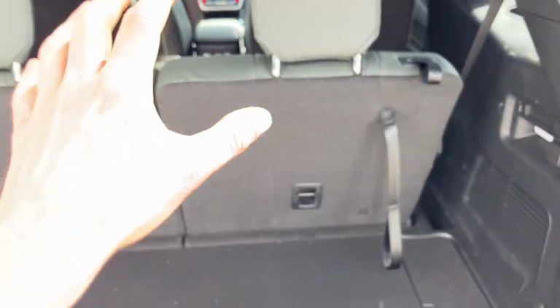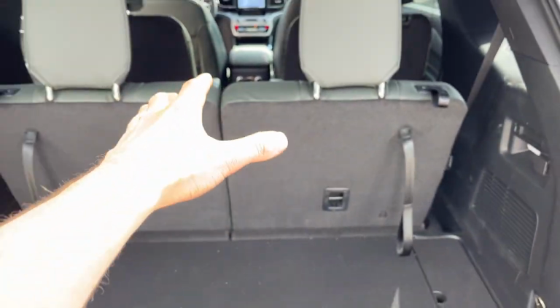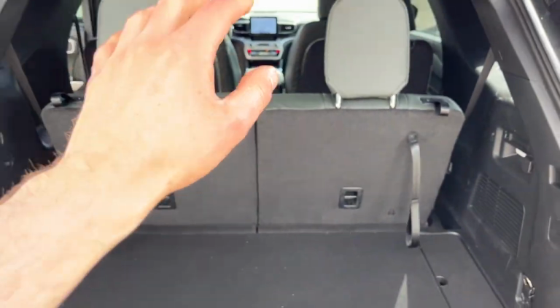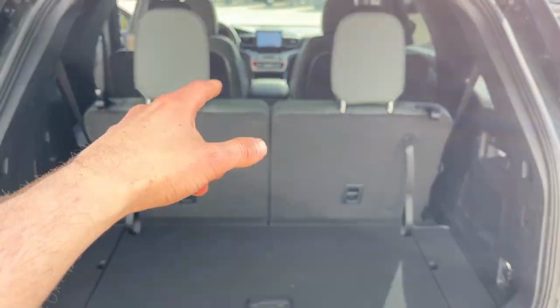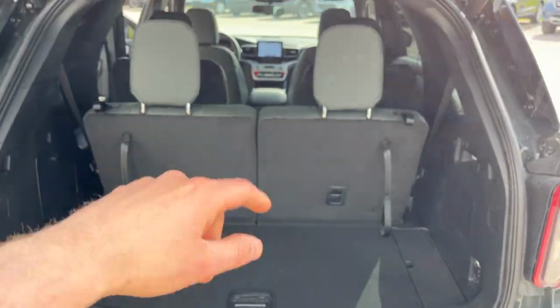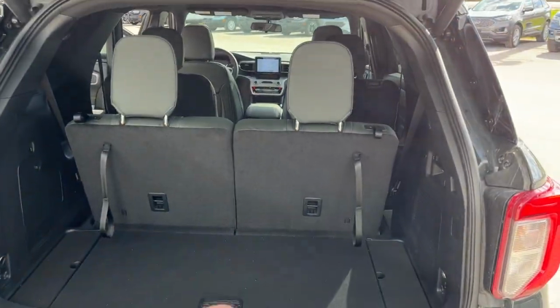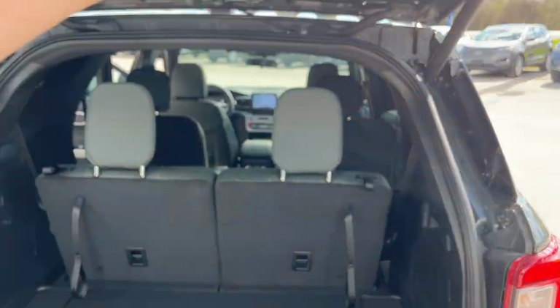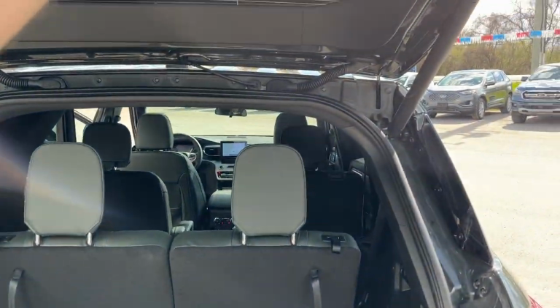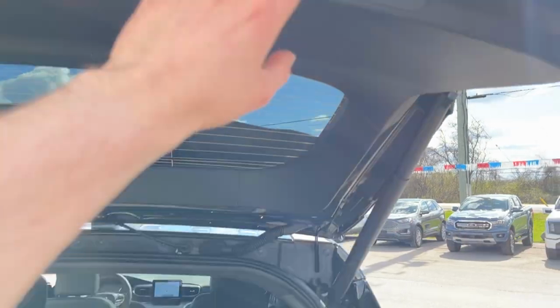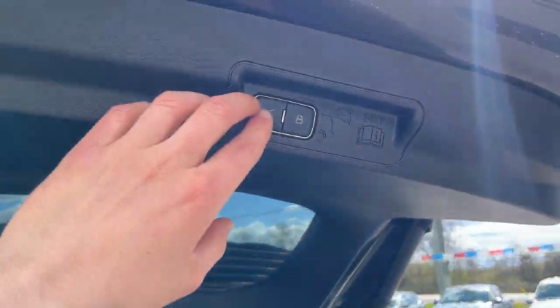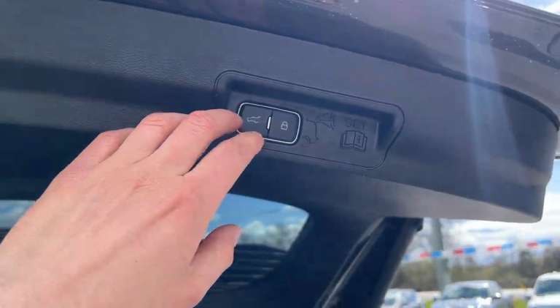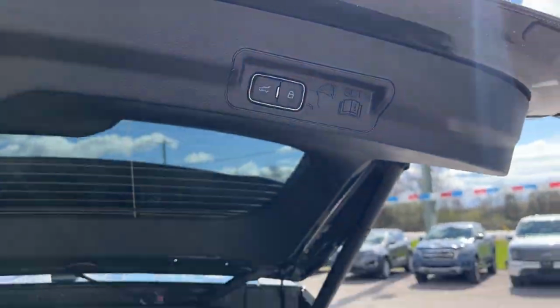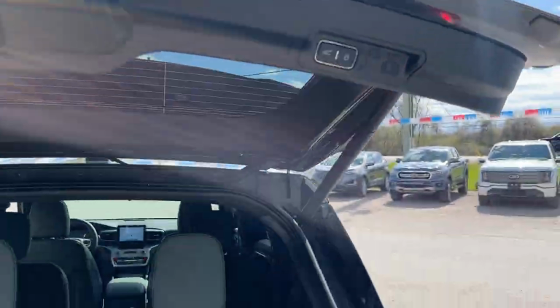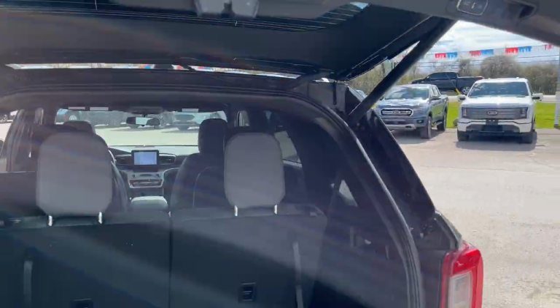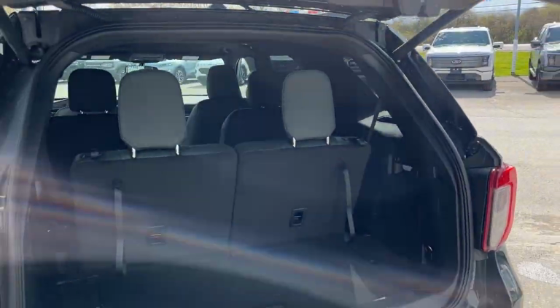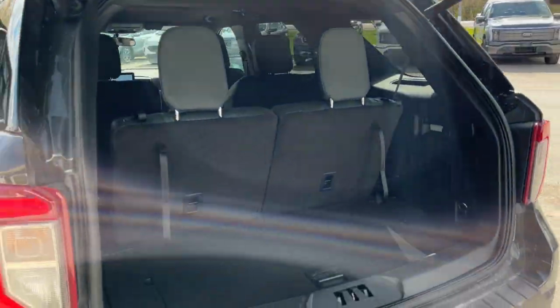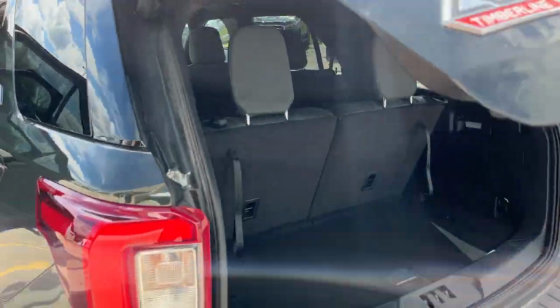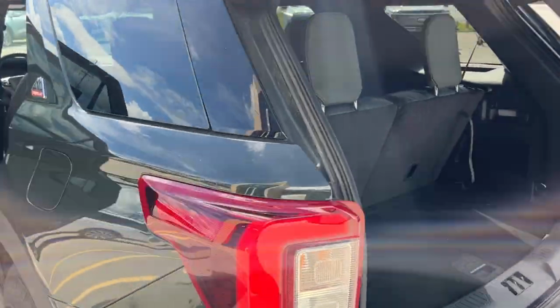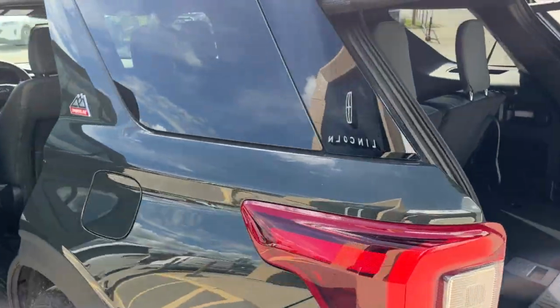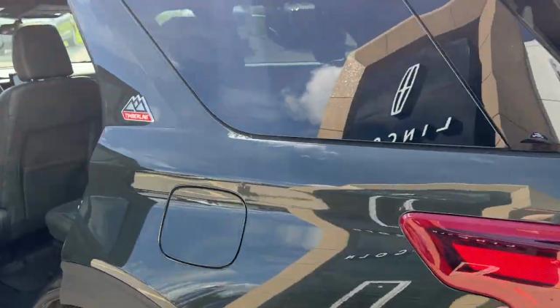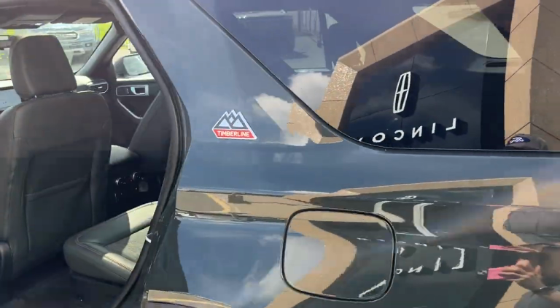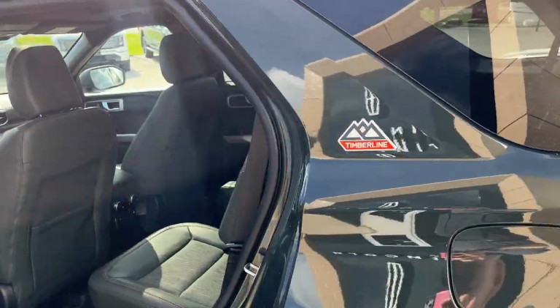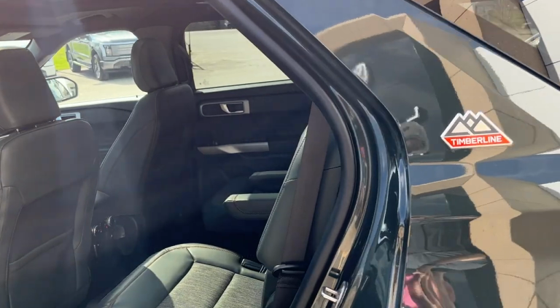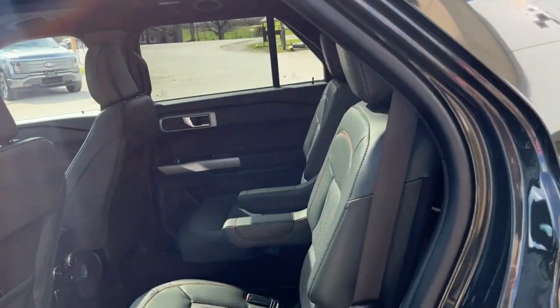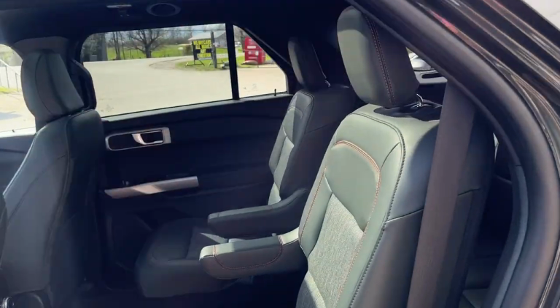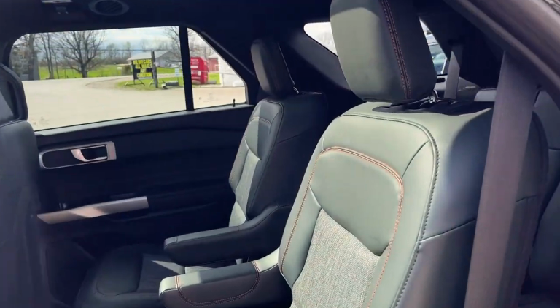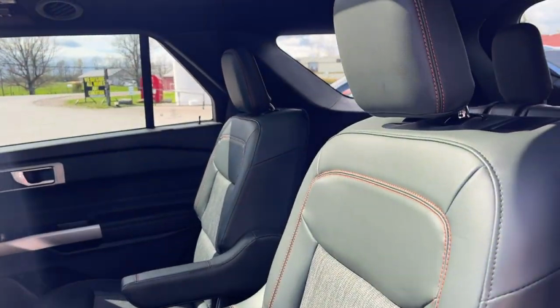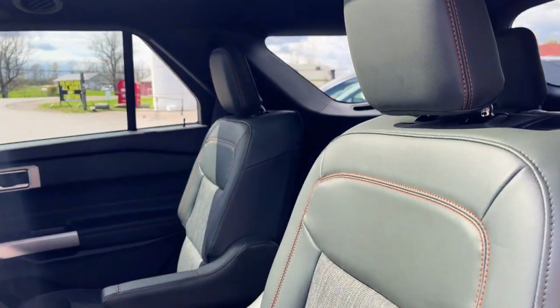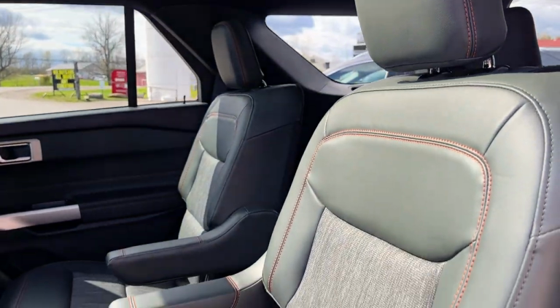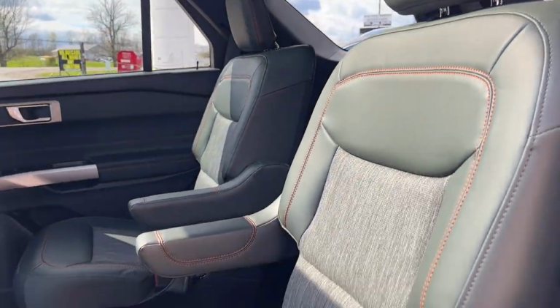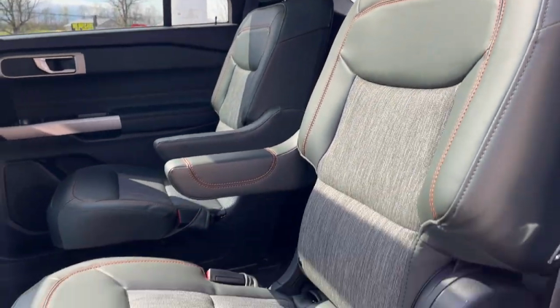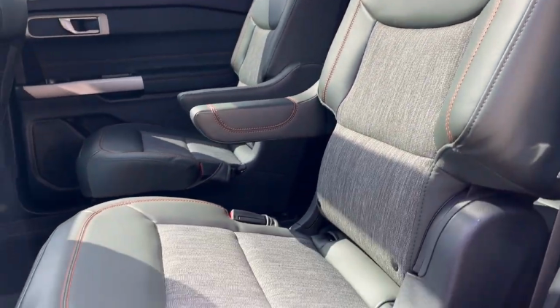These seats do fold down — check the photos to see all the seats folded down. You also have the button there to close the power tailgate.